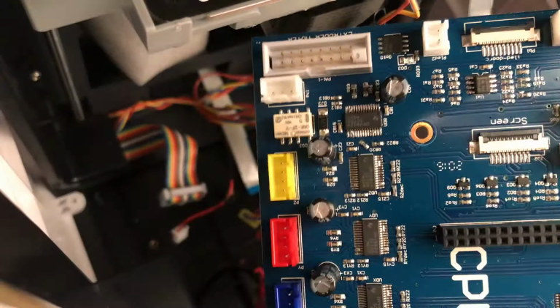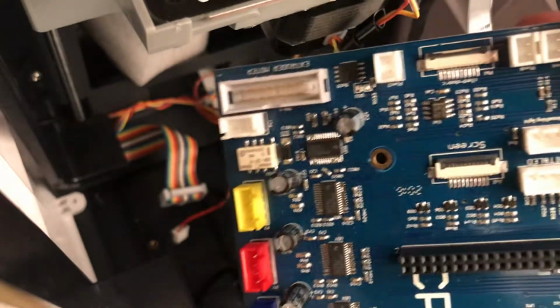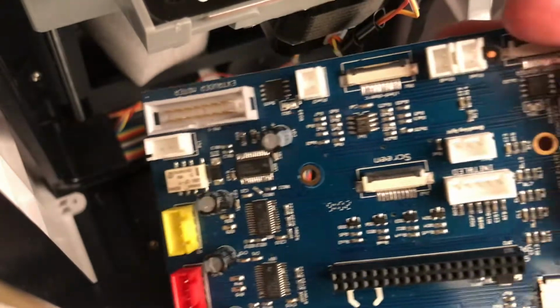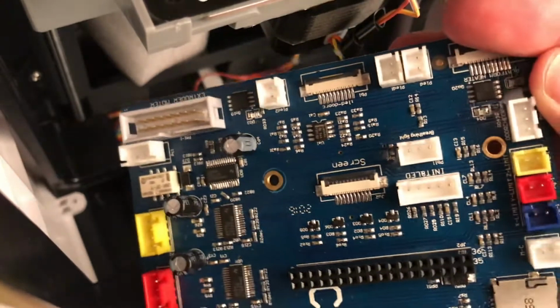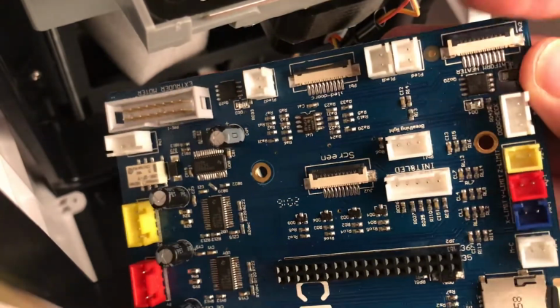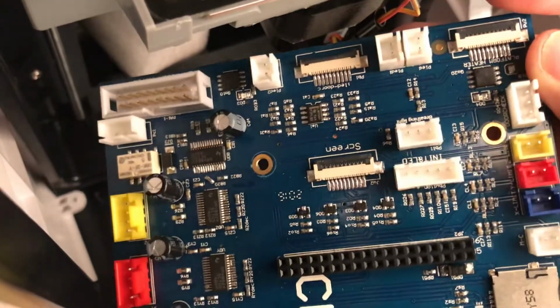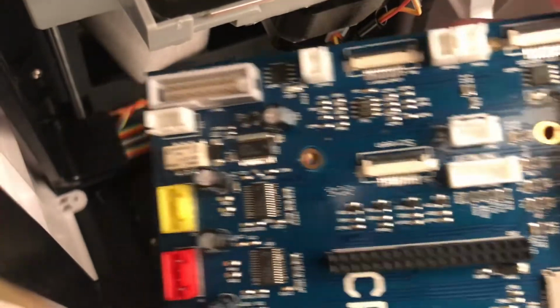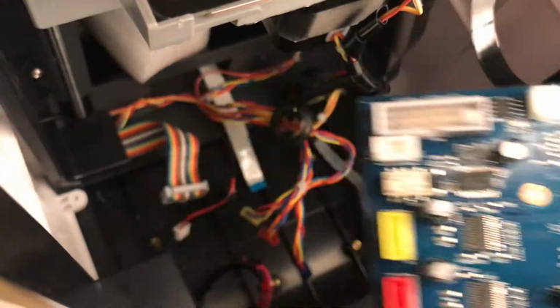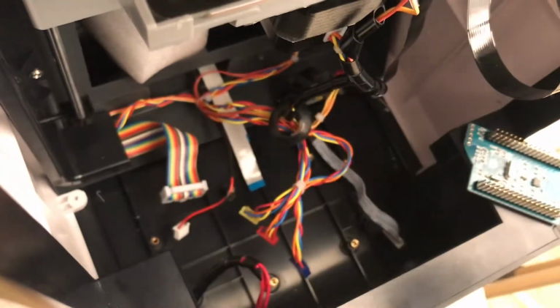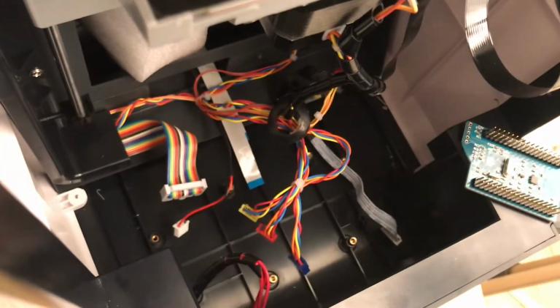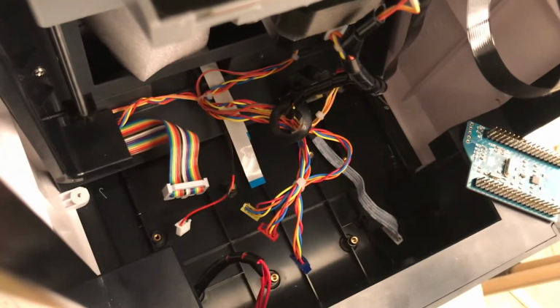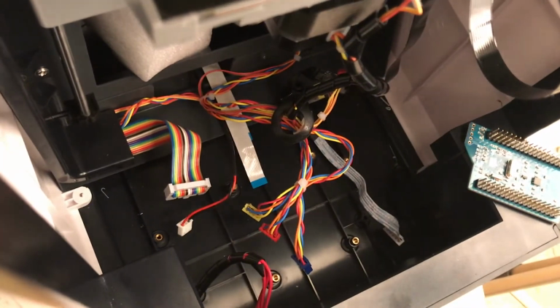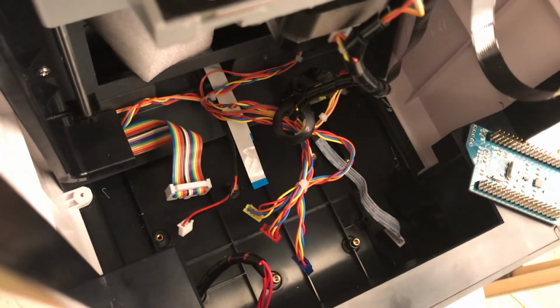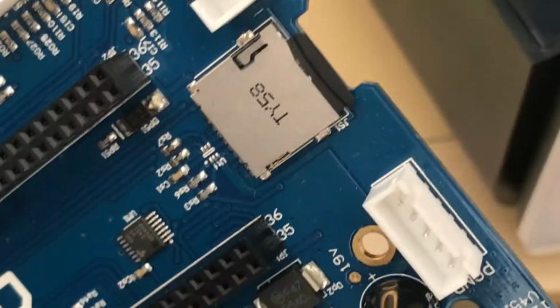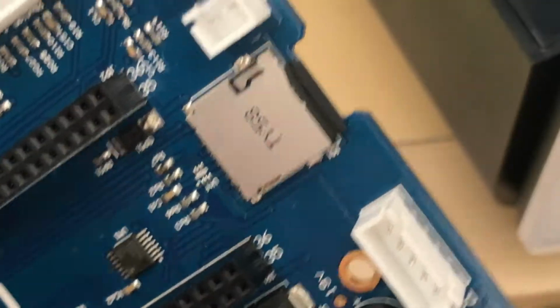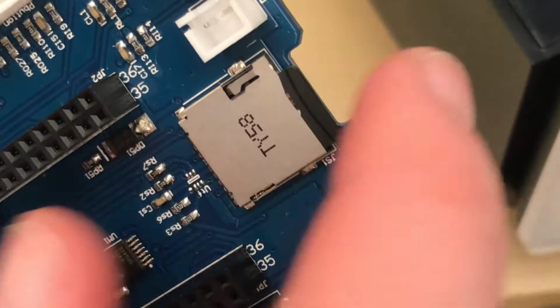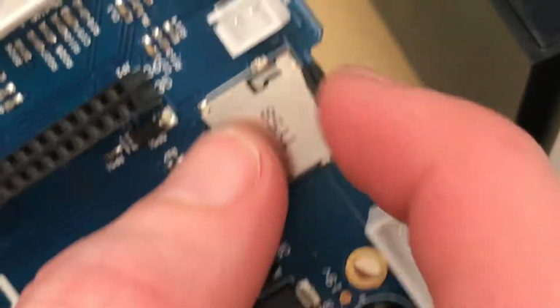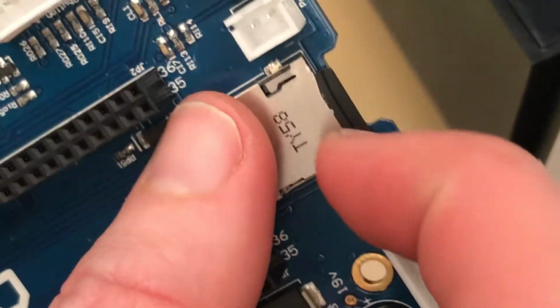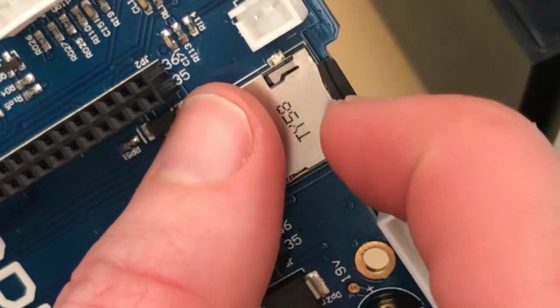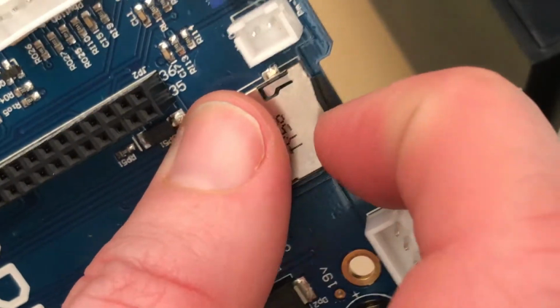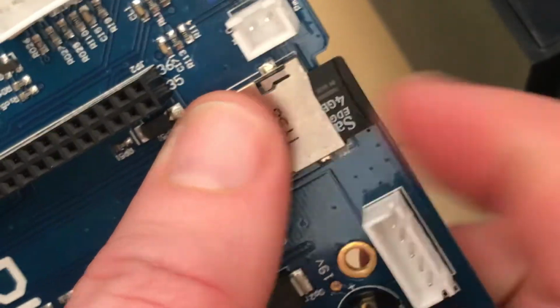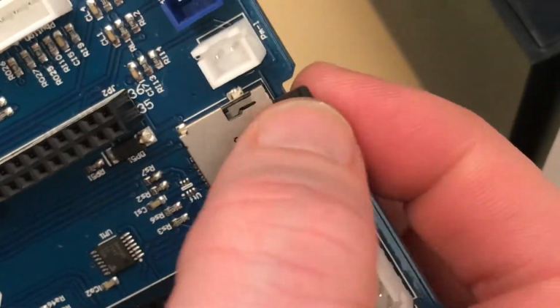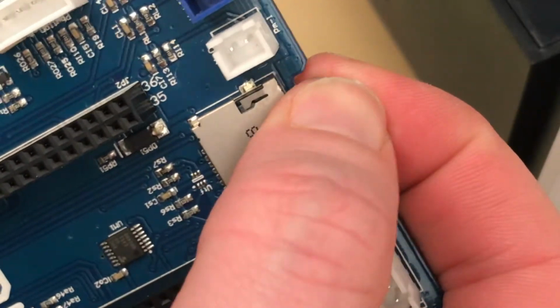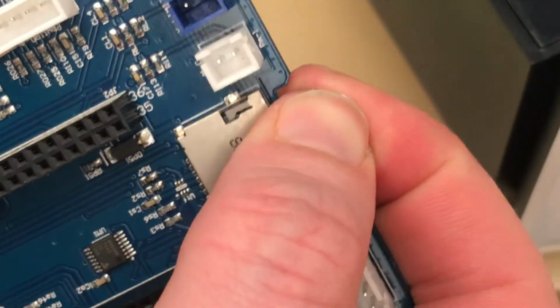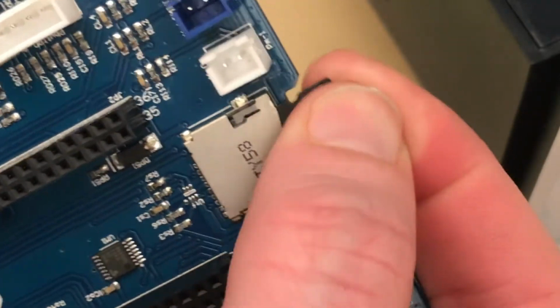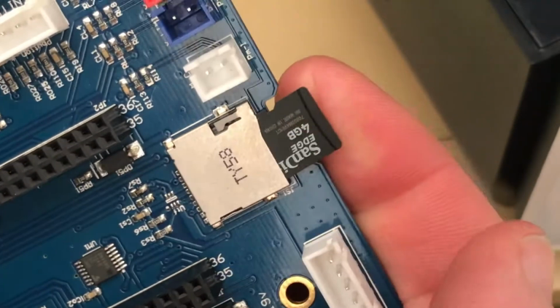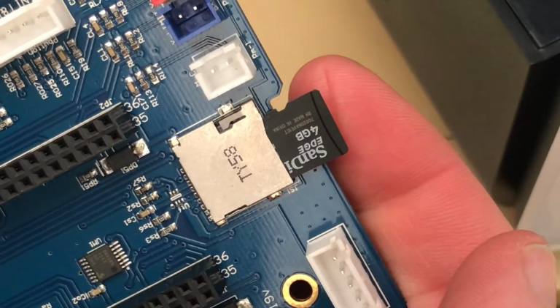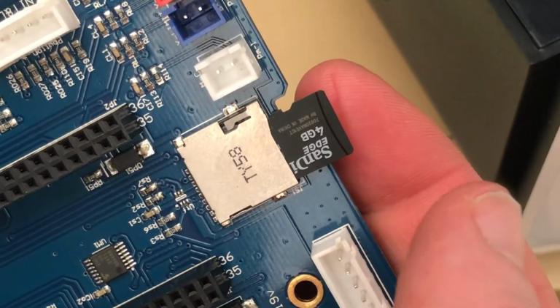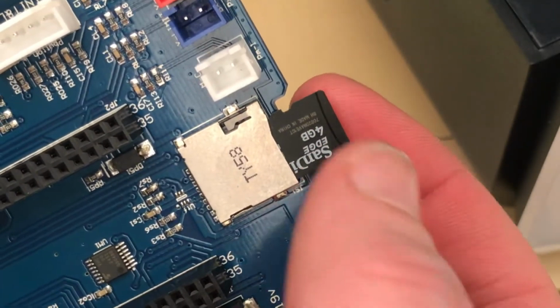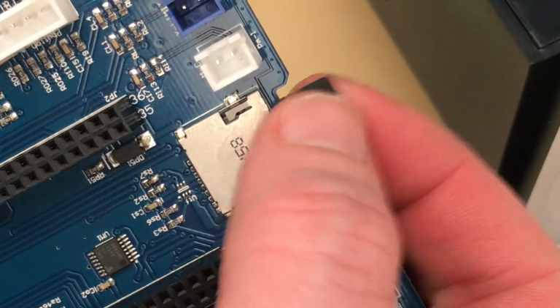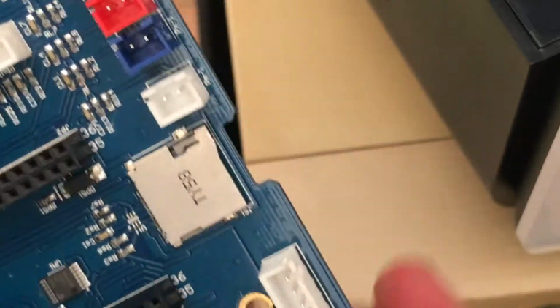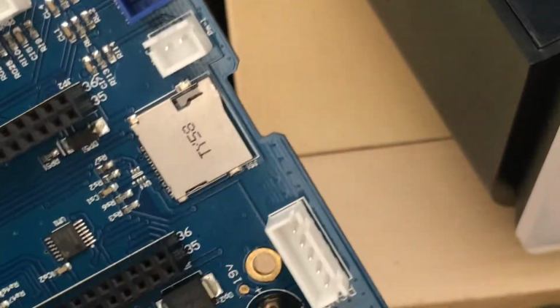I had a quick inspect of the board and noticed there are a few solder bridges on some of the stepper motor drivers, which could have been part of the problem. Don't forget to remove the SD card, as you're going to need that on the new main board.